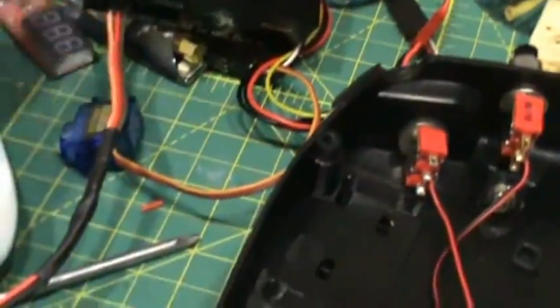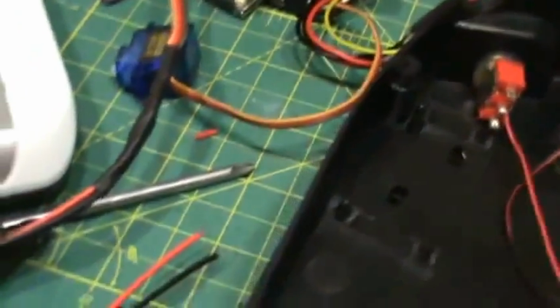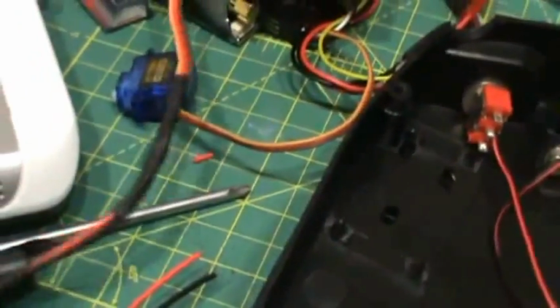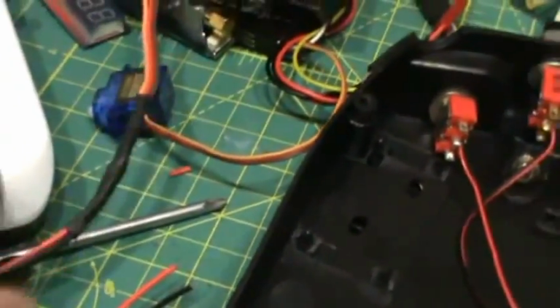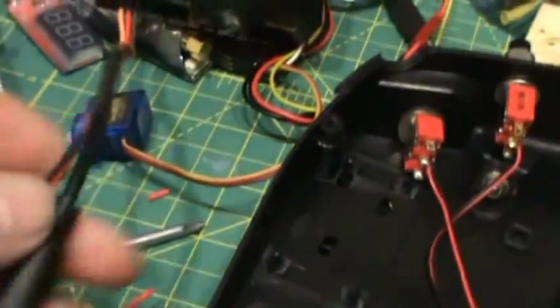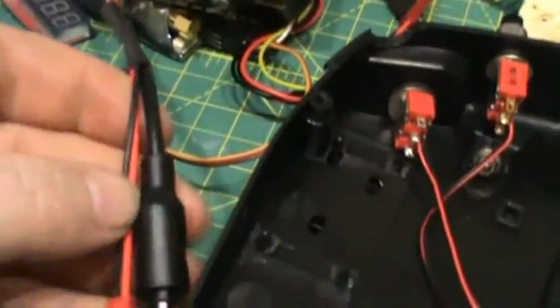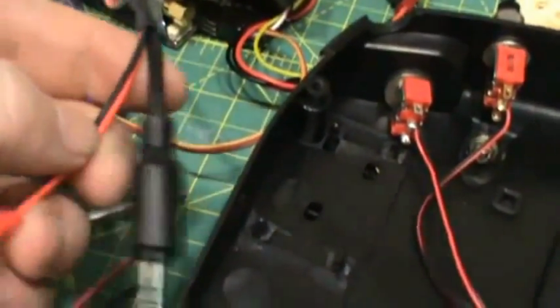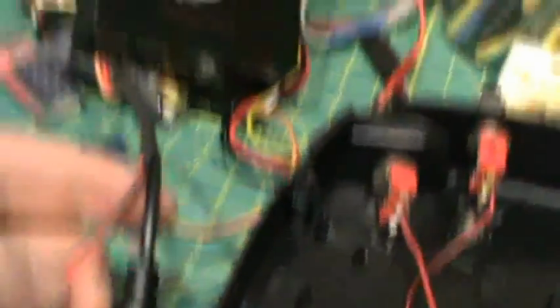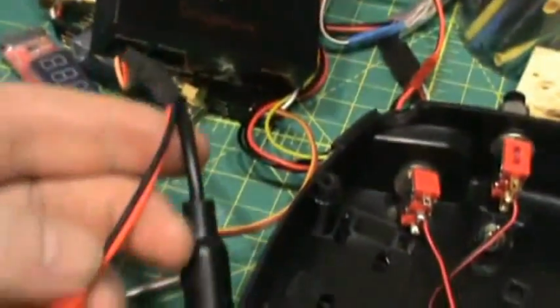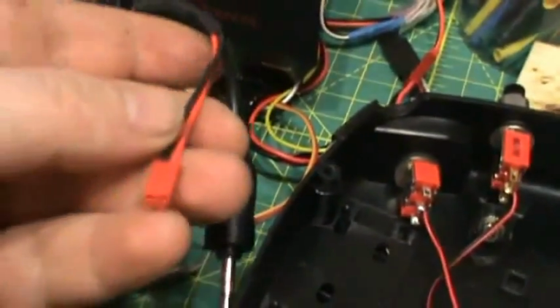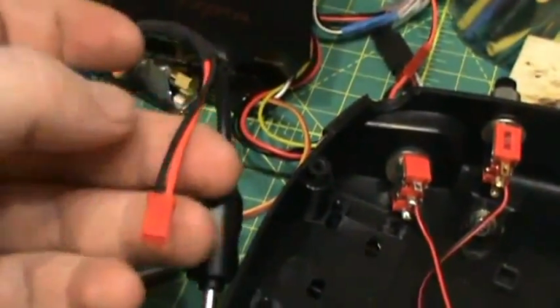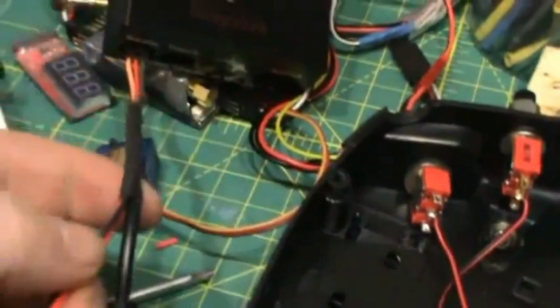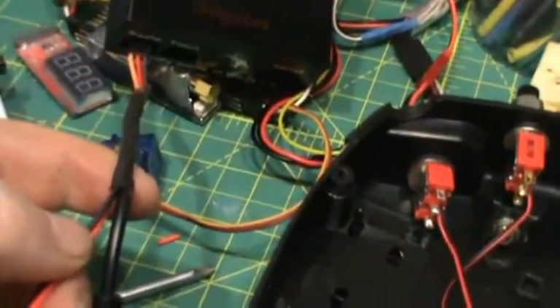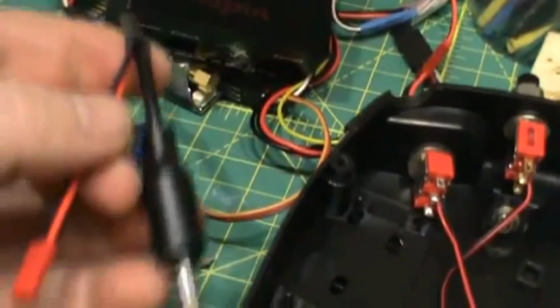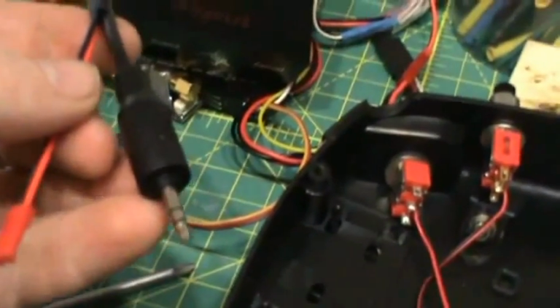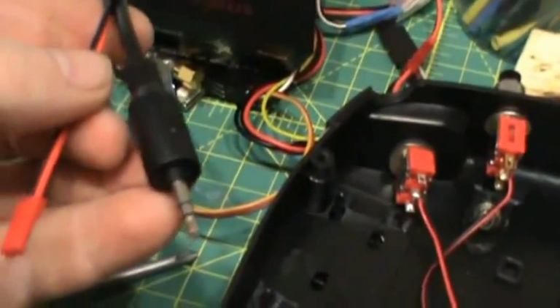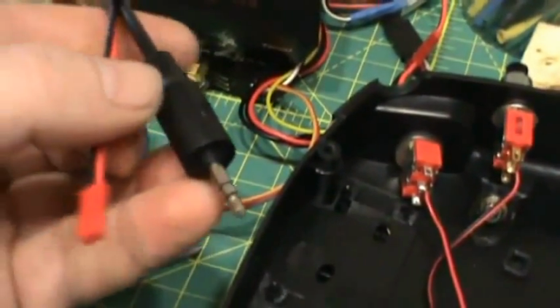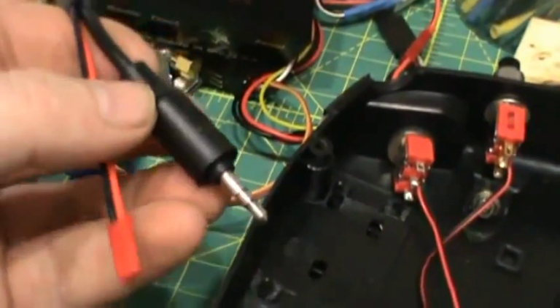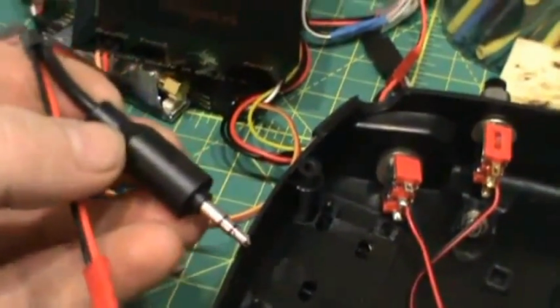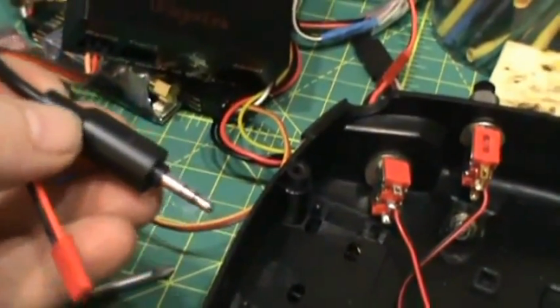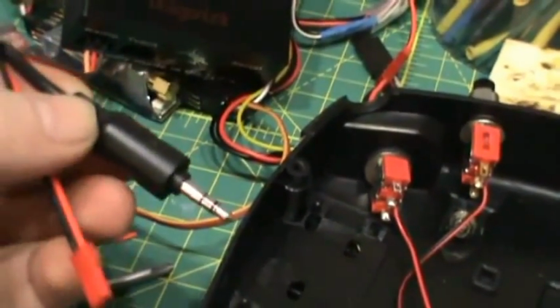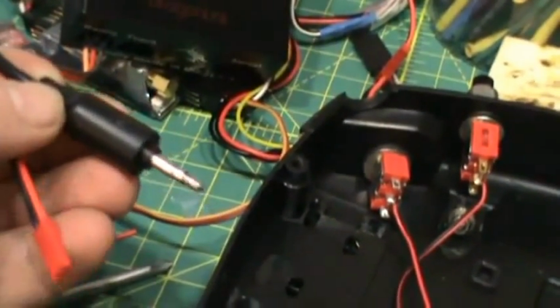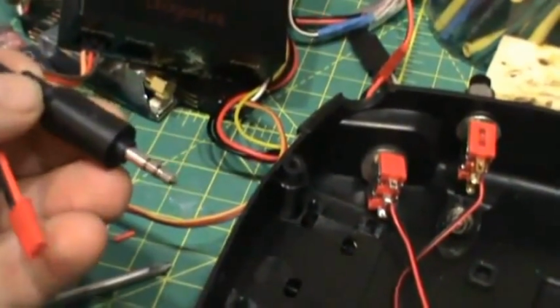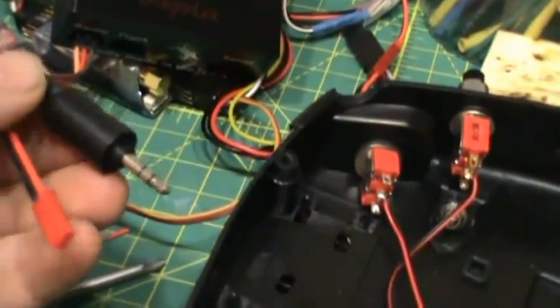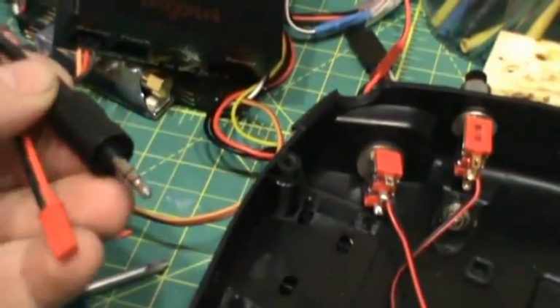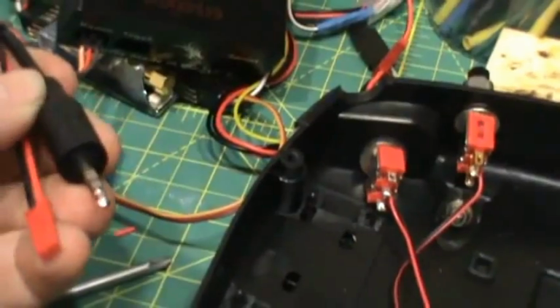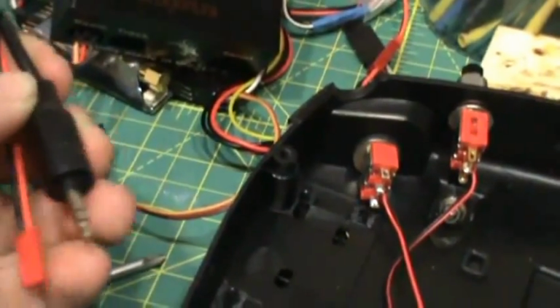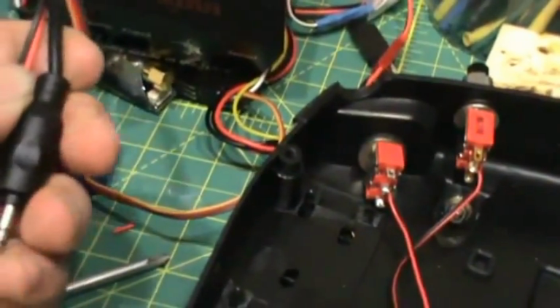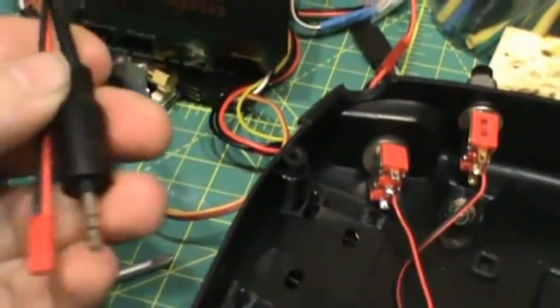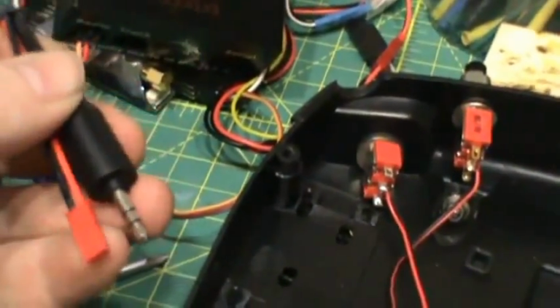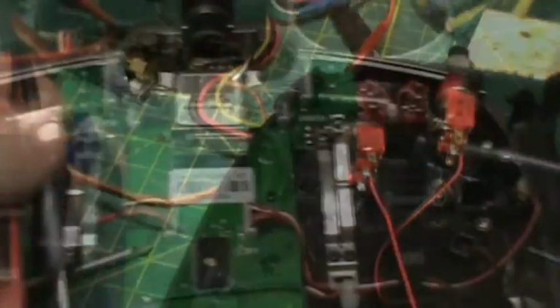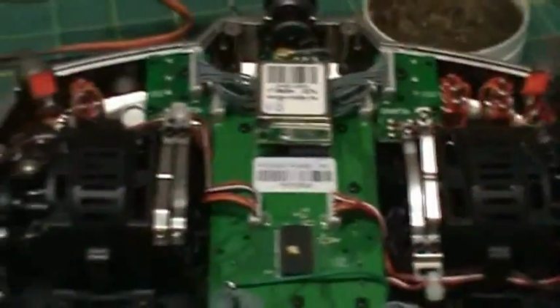What I've resorted to doing was splitting it open, running a JST to my positive and negative, and just a normal 3.5 trainer jack — it's just a mono jack, stereo jack. So that's basically your signal.